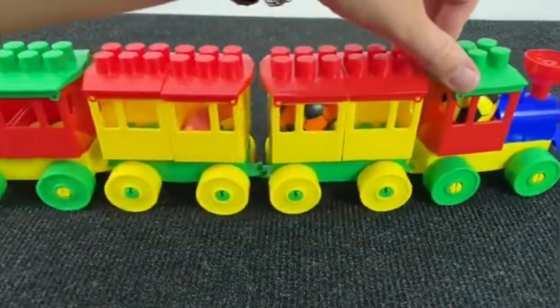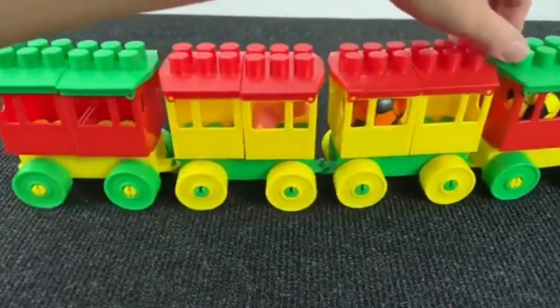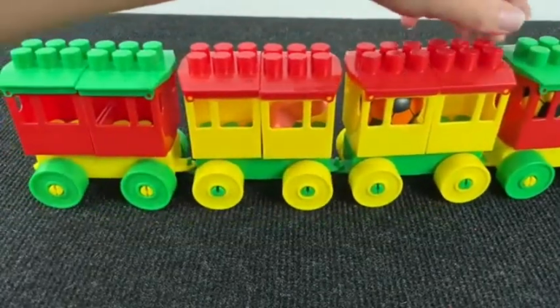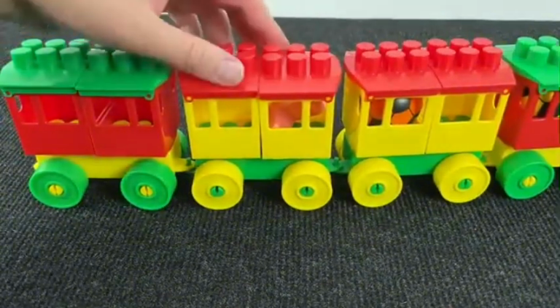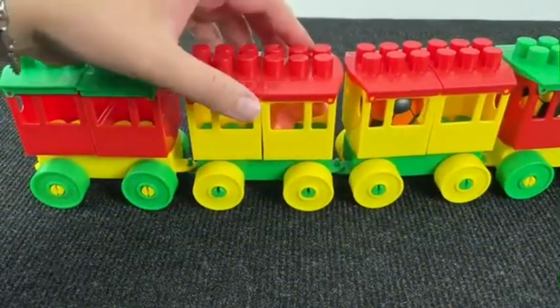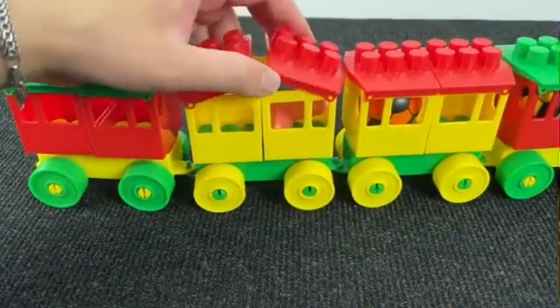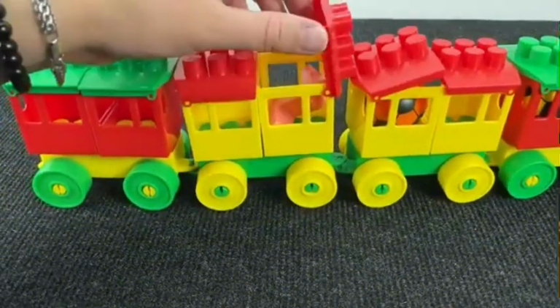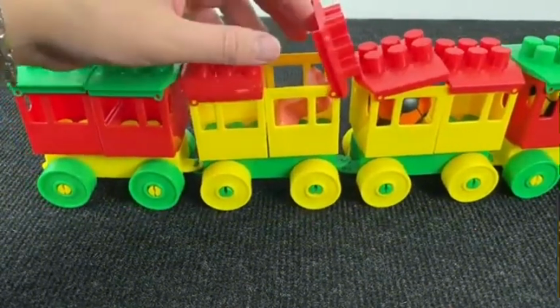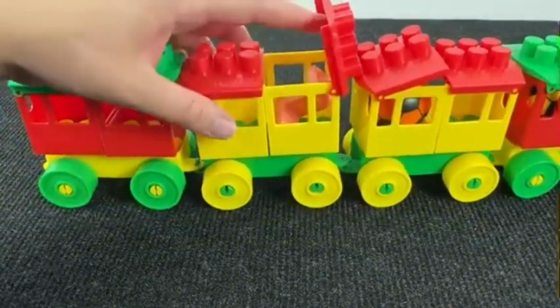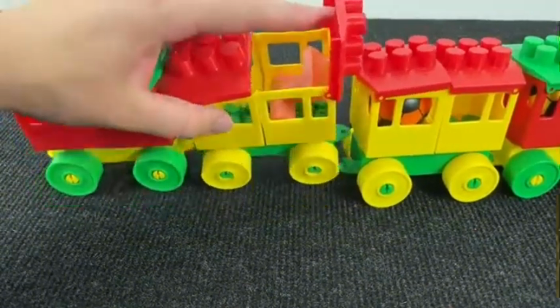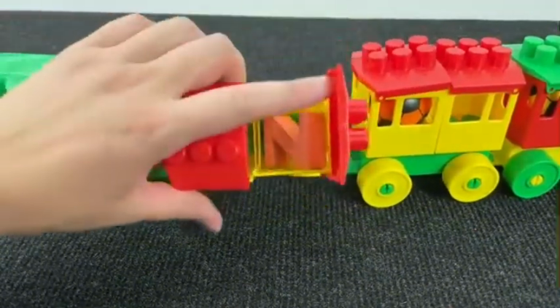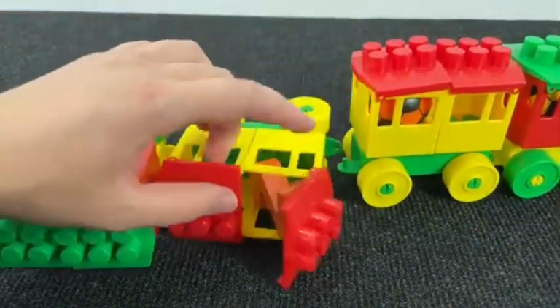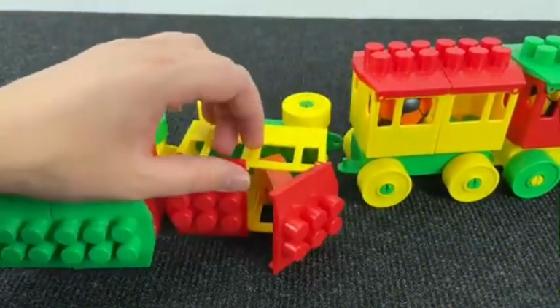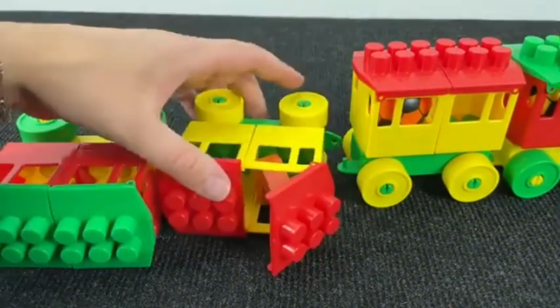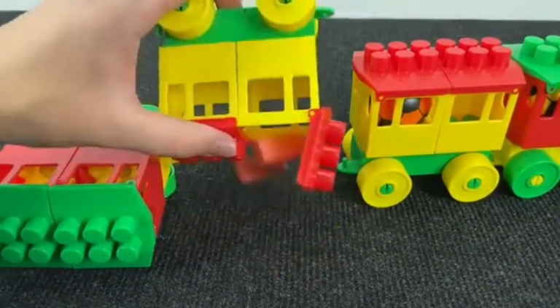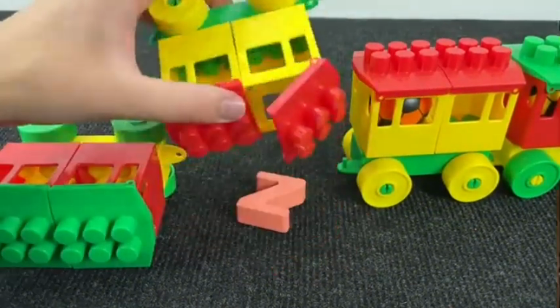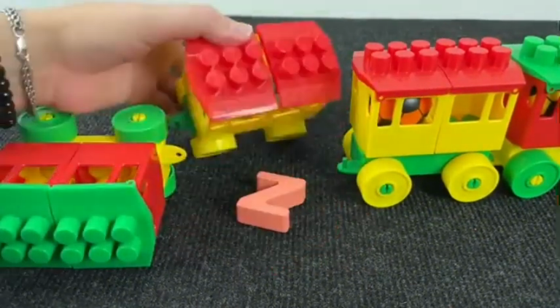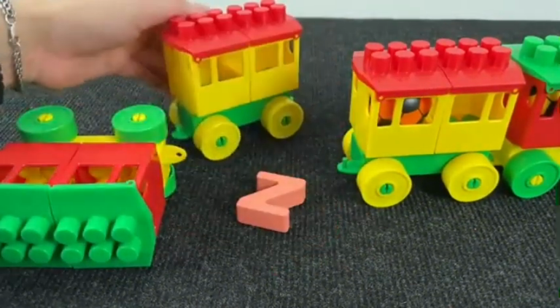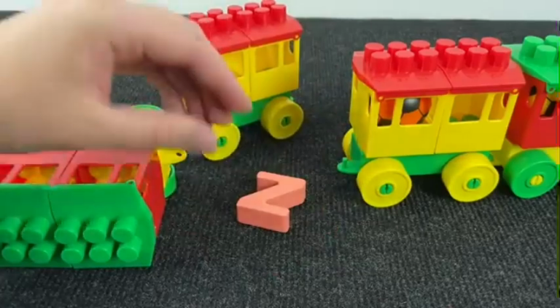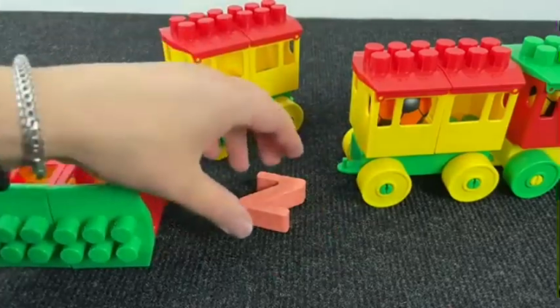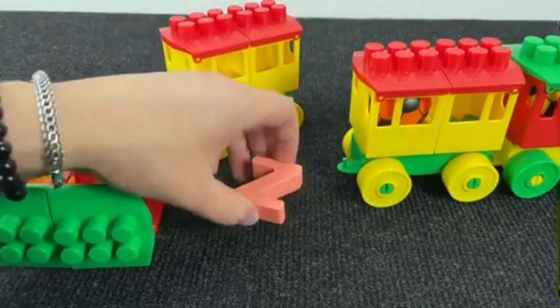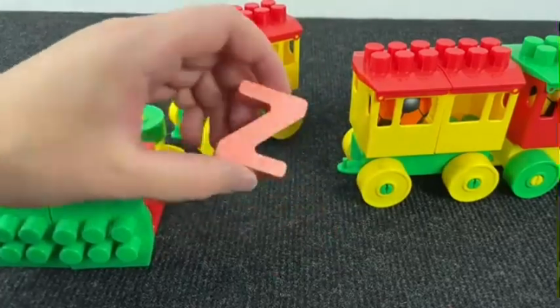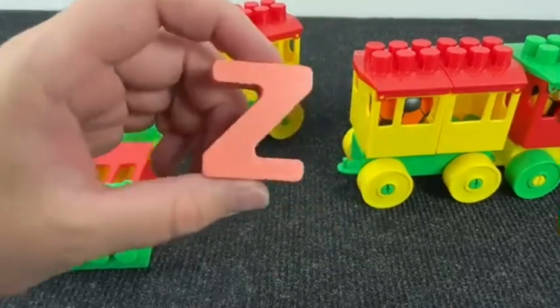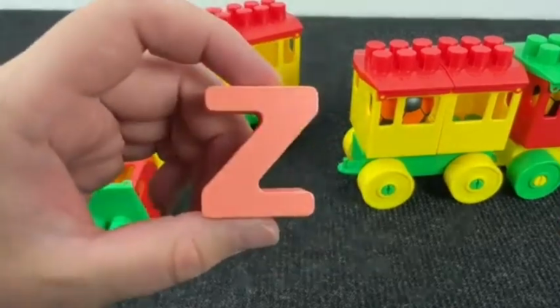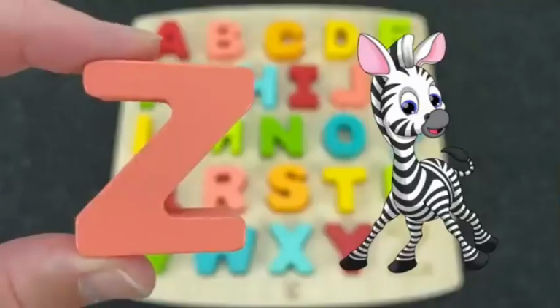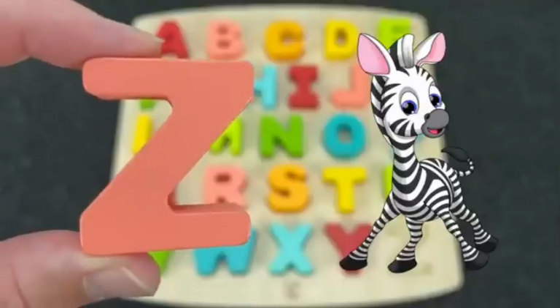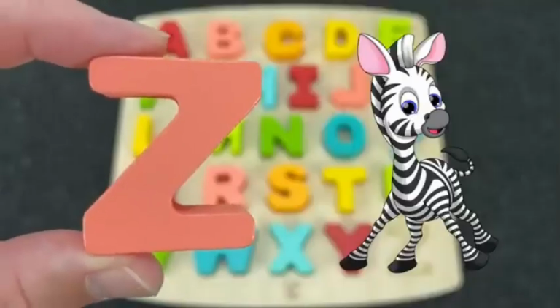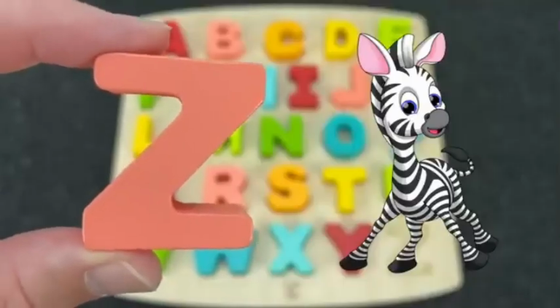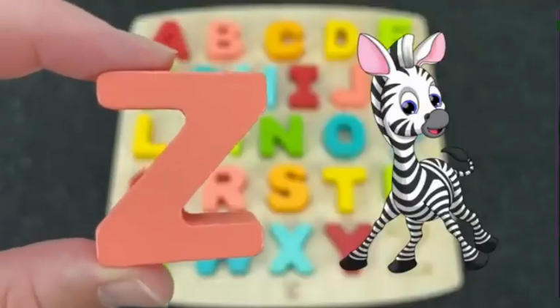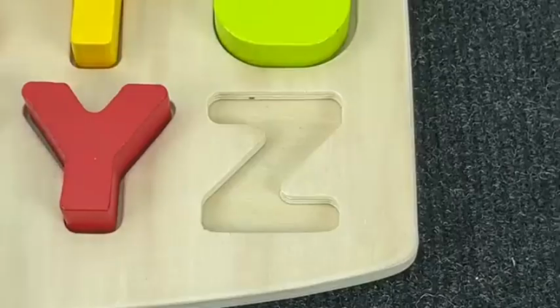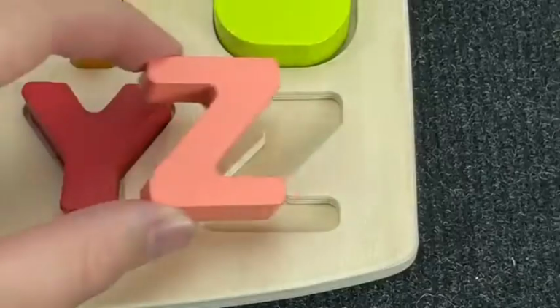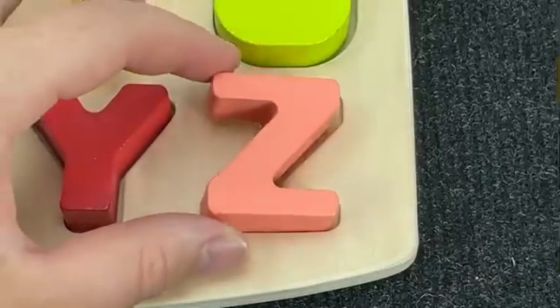Look at this train! Let's see what's inside here. Wow! It's the letter Z. Z is for Zebra. Let's put it here.